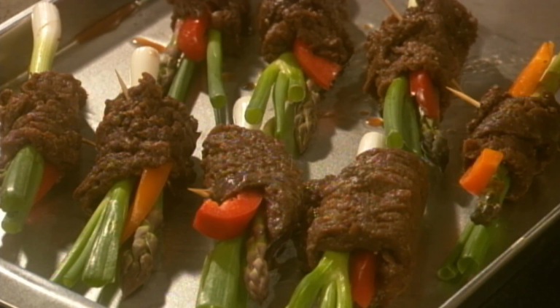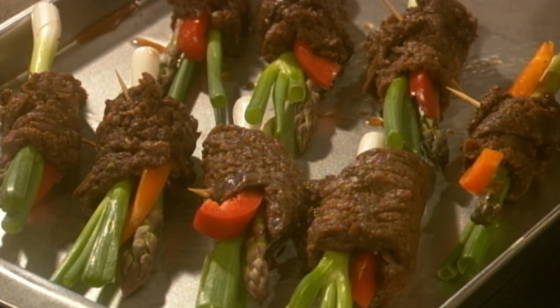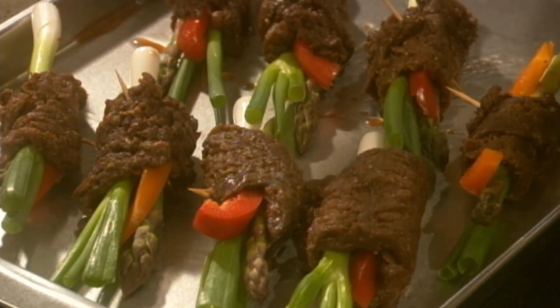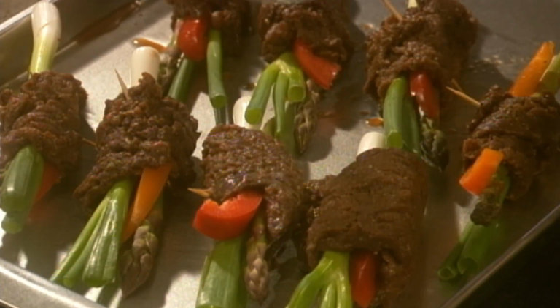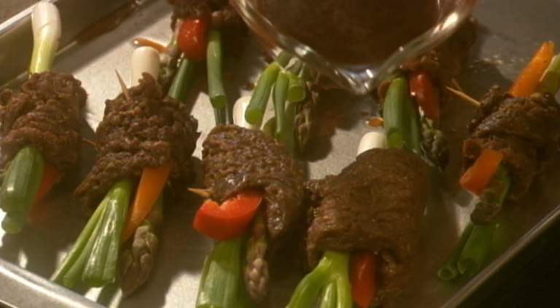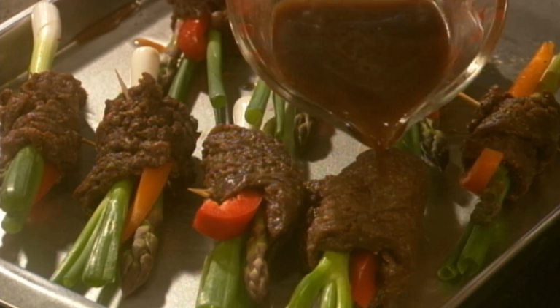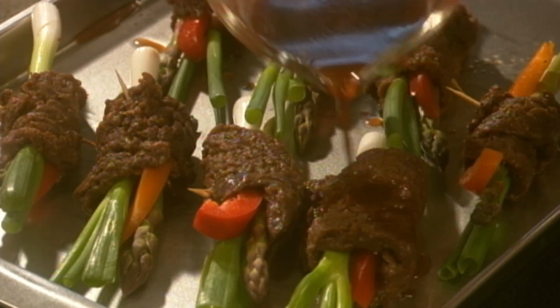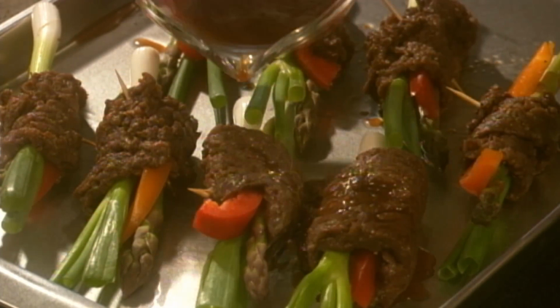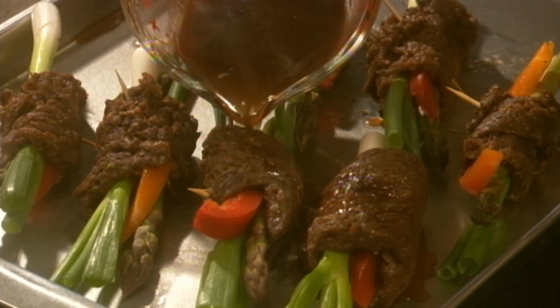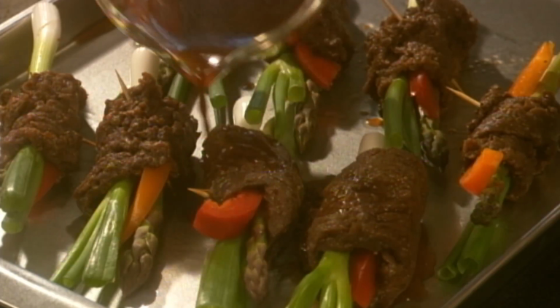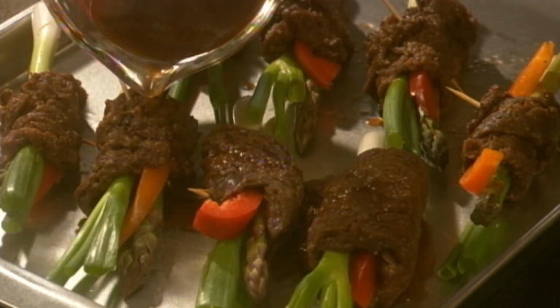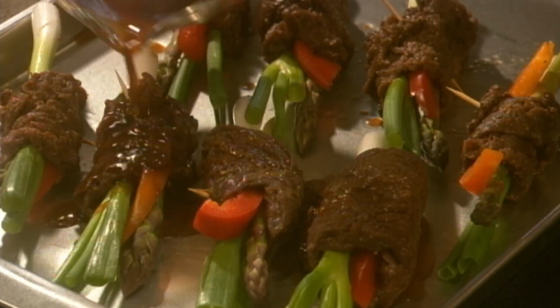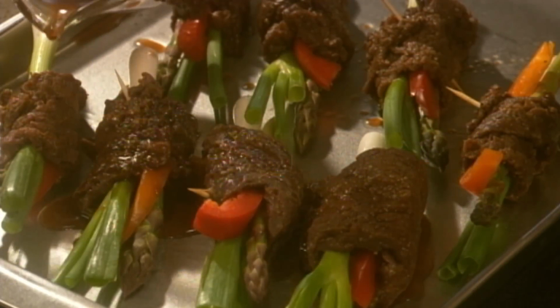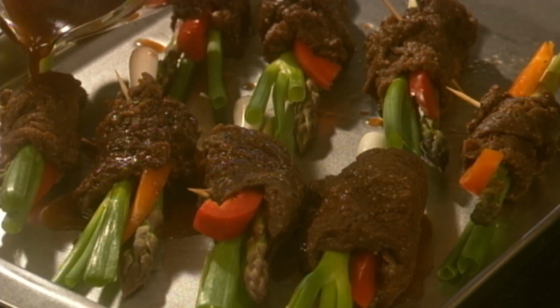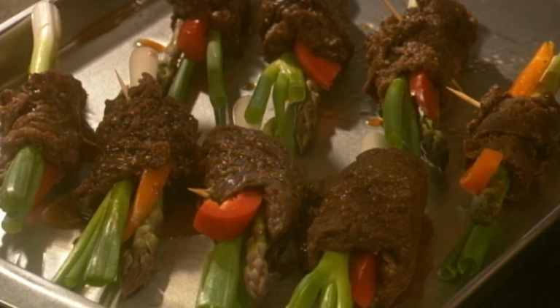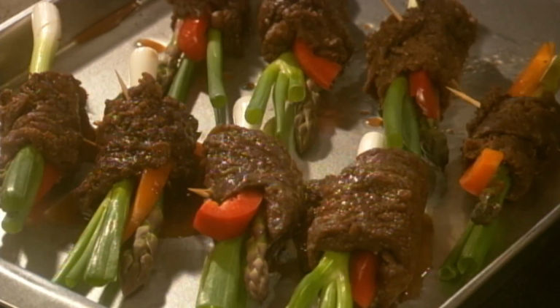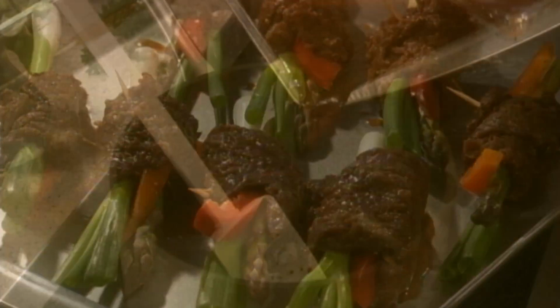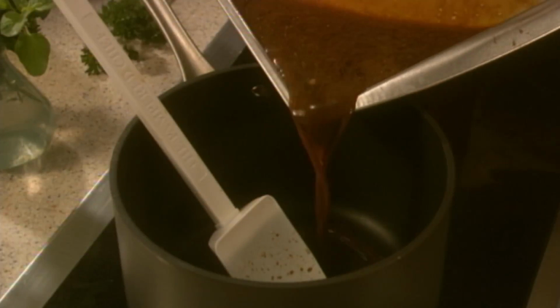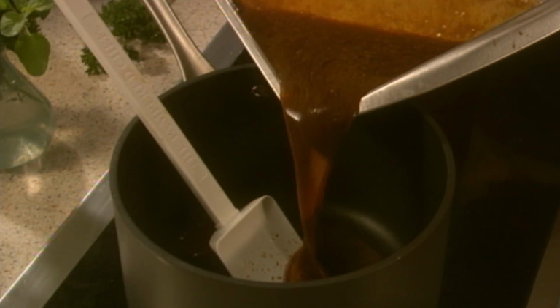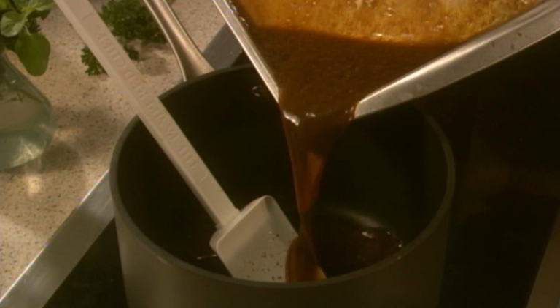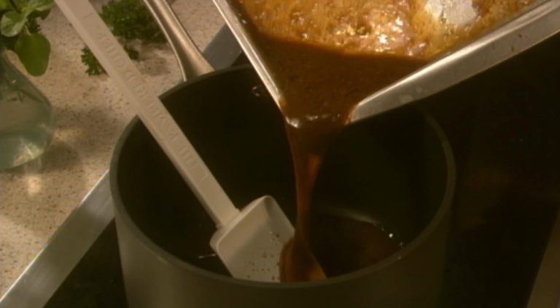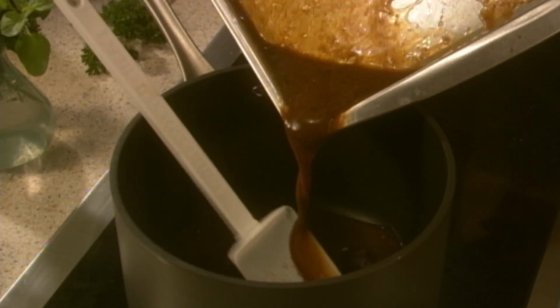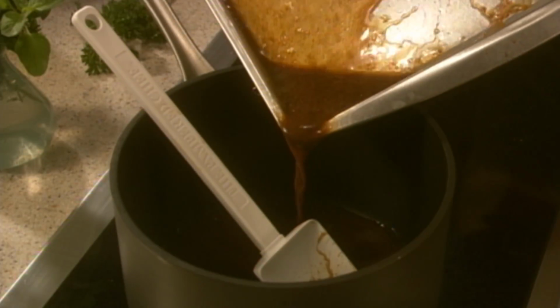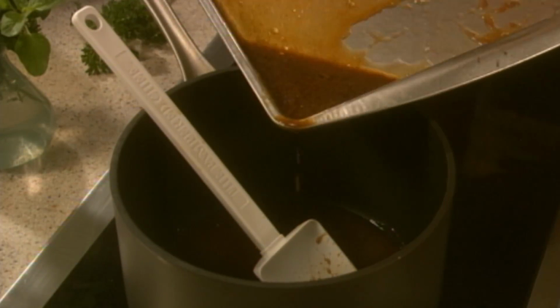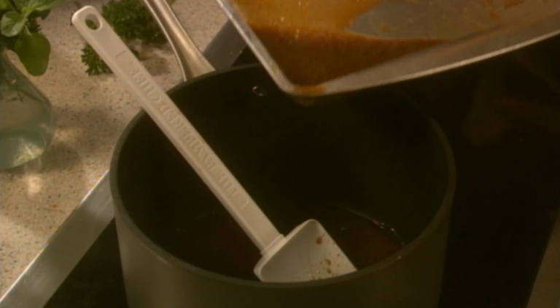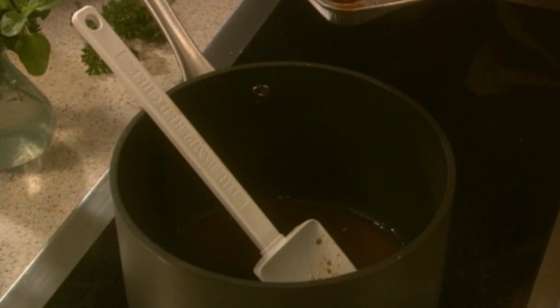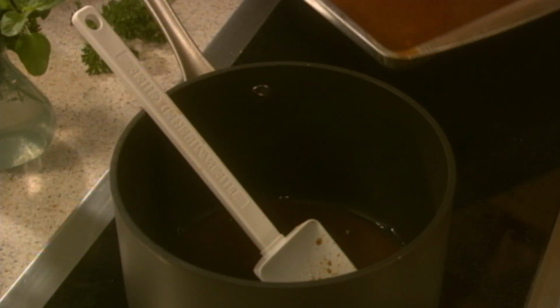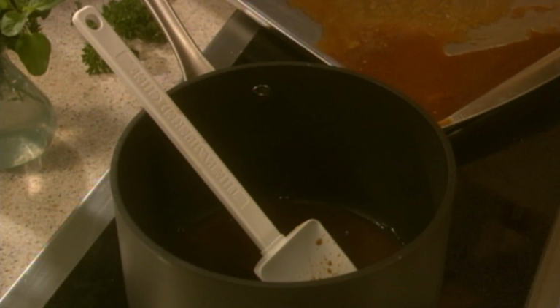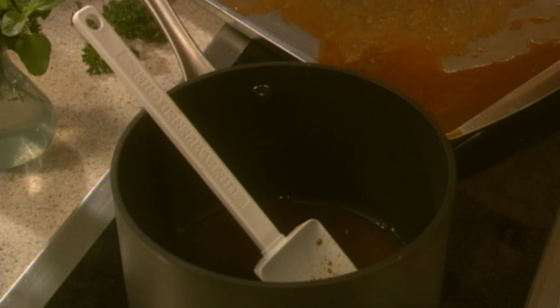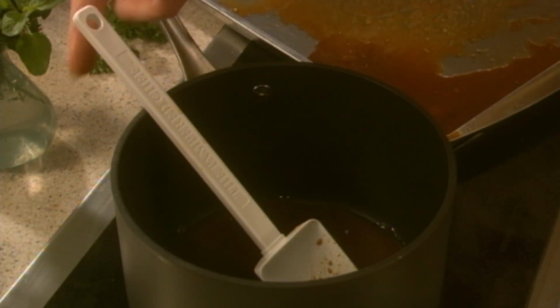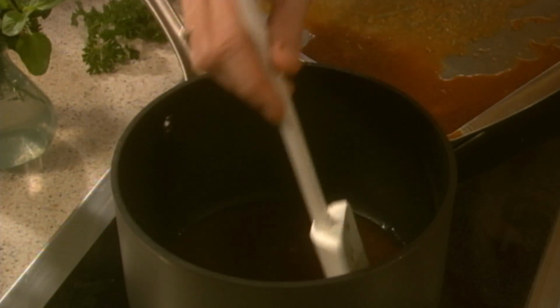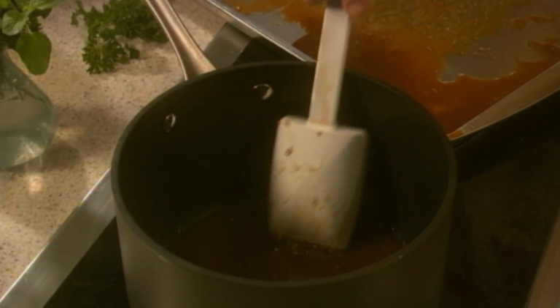Pour the marinade over the steak rolls and broil for 5 minutes or until they reach the desired doneness. When the venison is finished, pour the marinade into a saucepan and thicken it to use as a serving sauce.